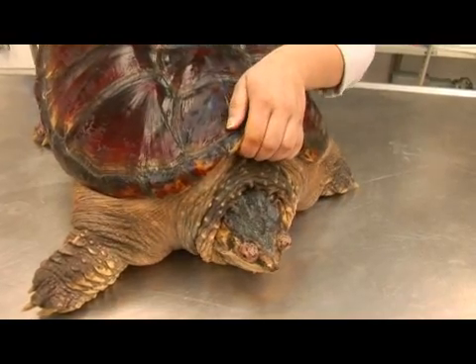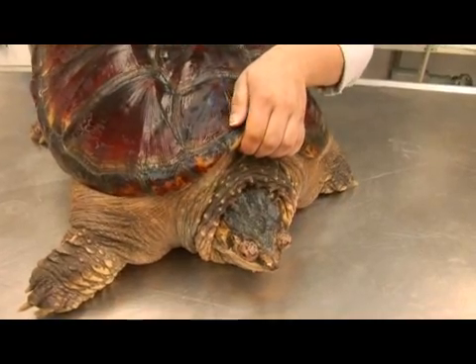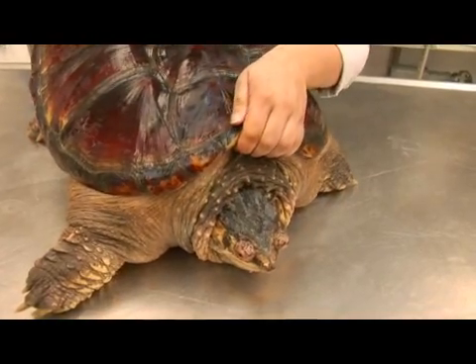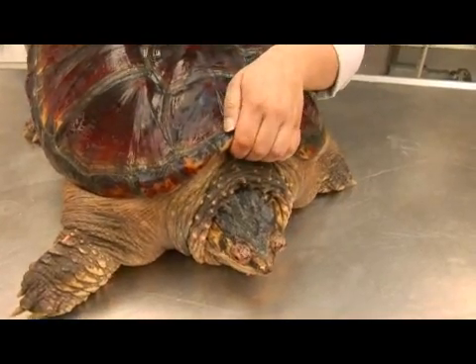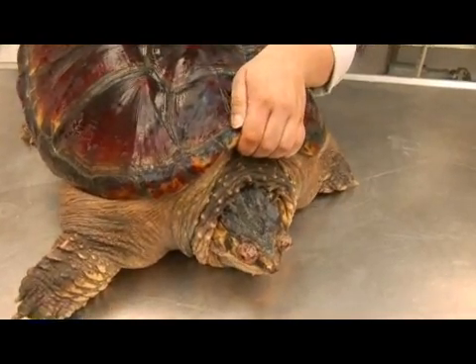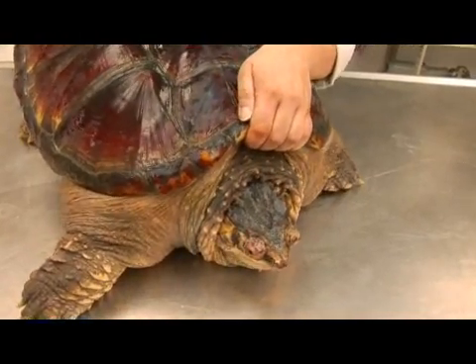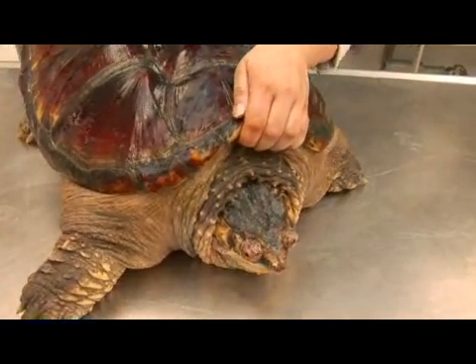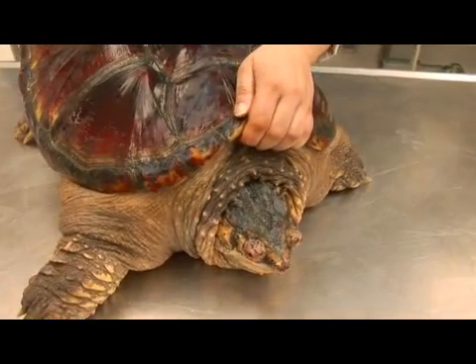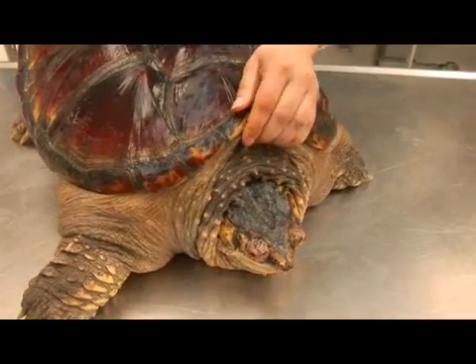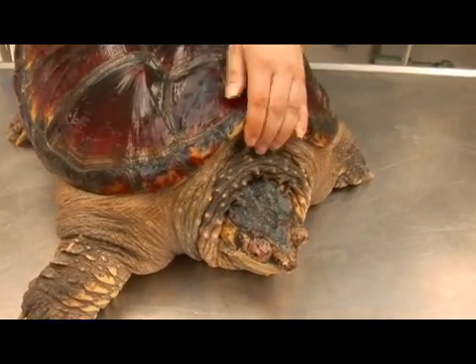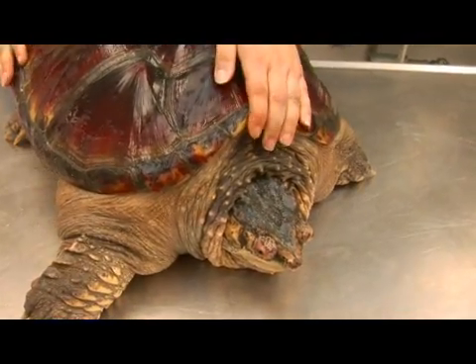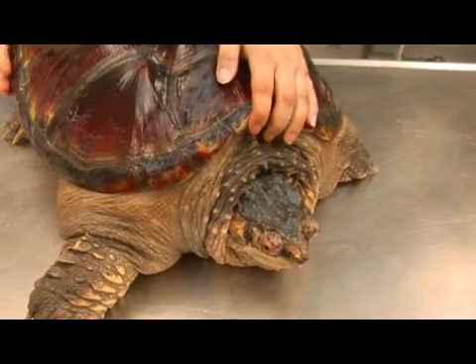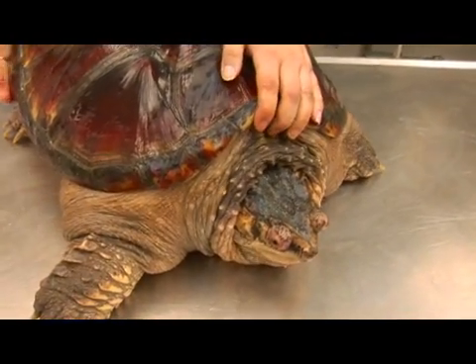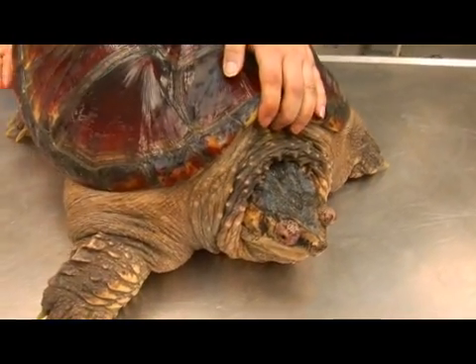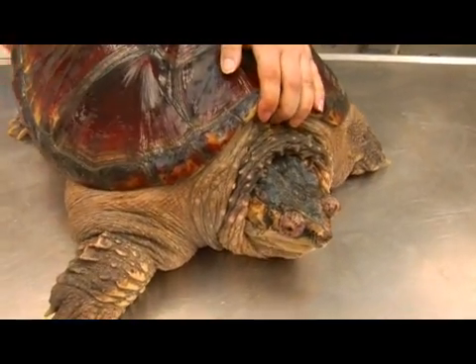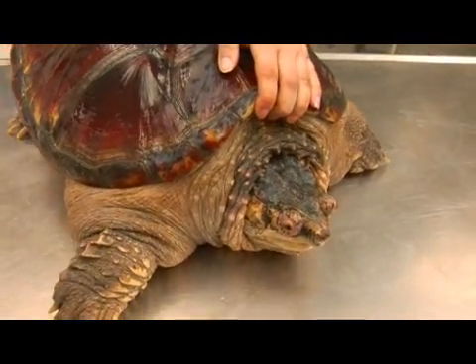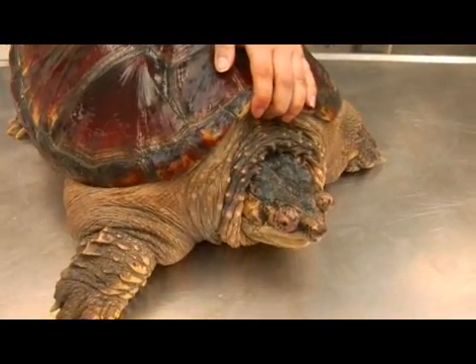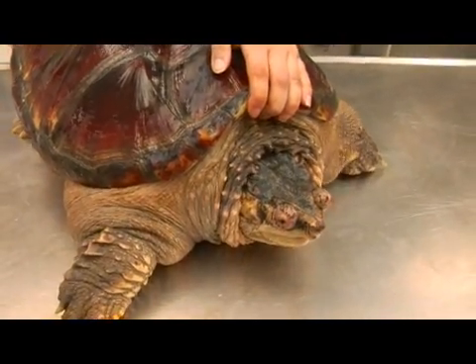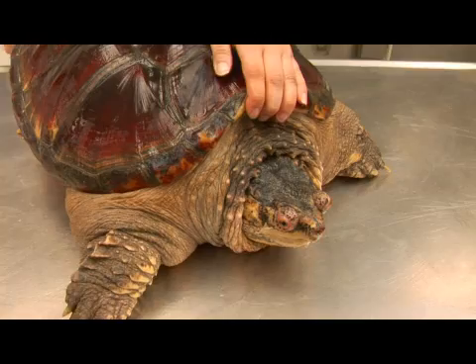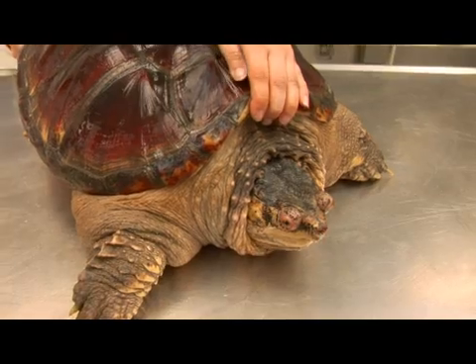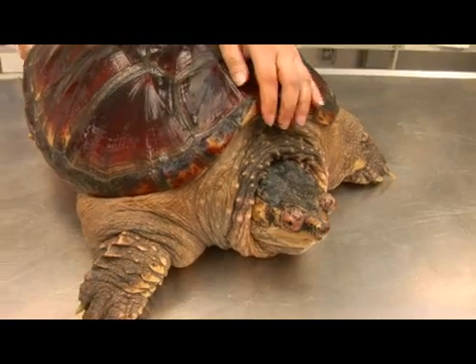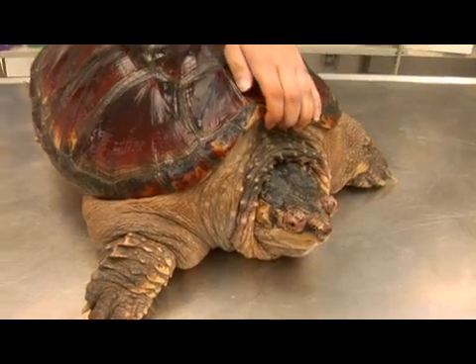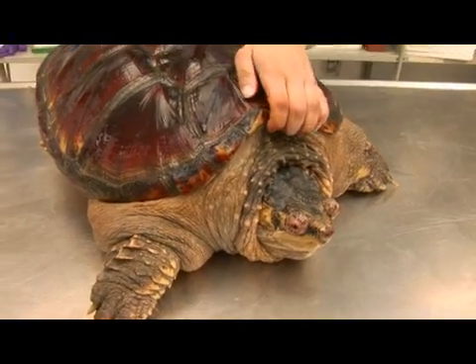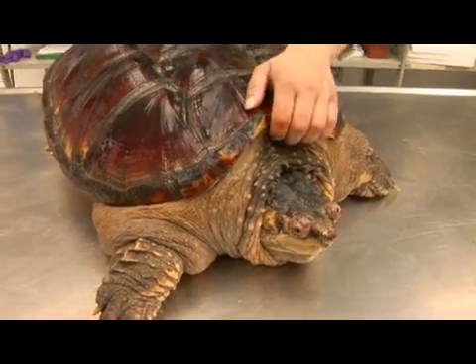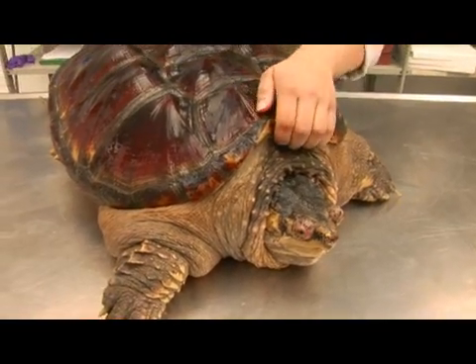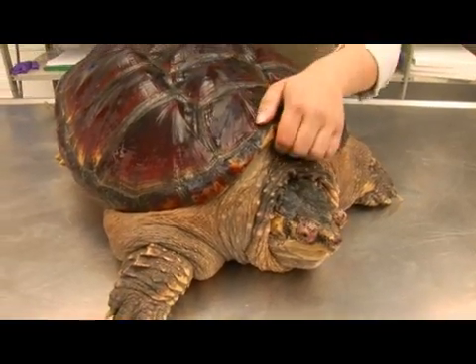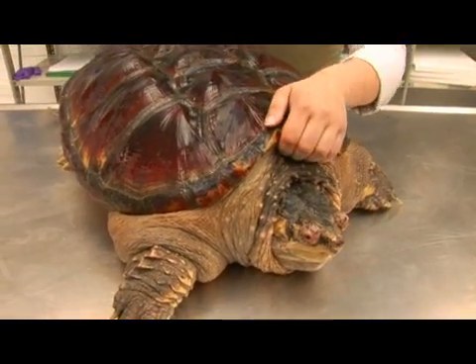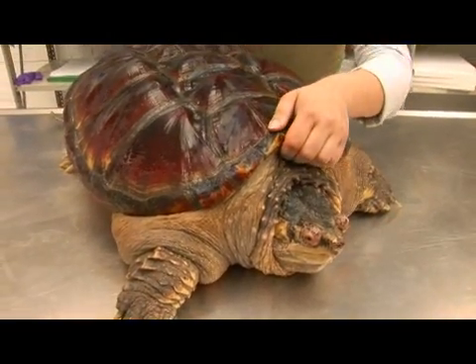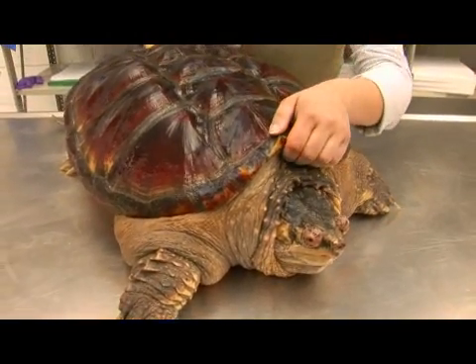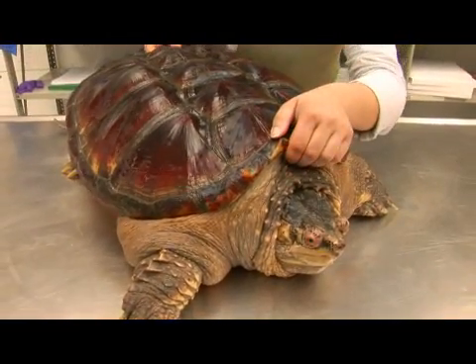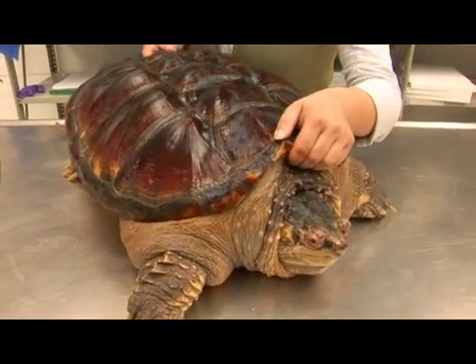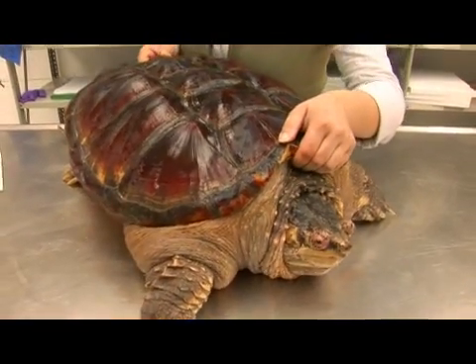They range from southern Canada down the east coast to Florida and into the Midwestern United States. There is even a subspecies that is found to inhabit Central America.